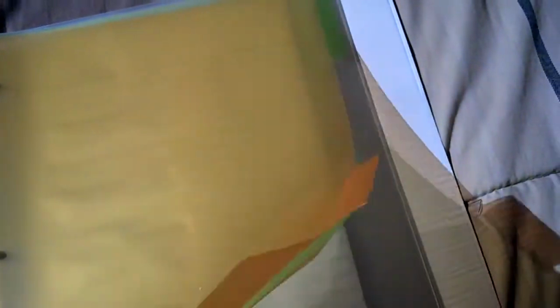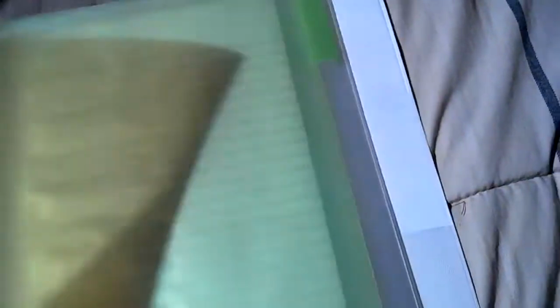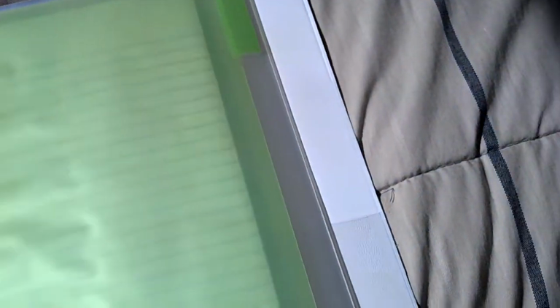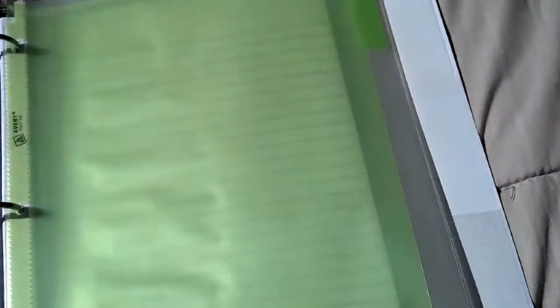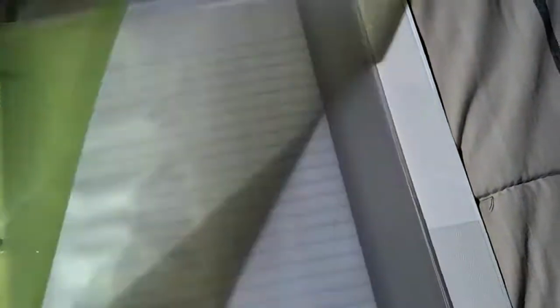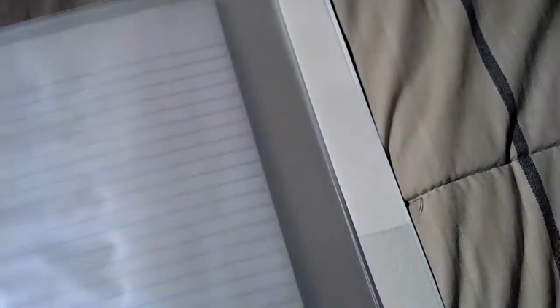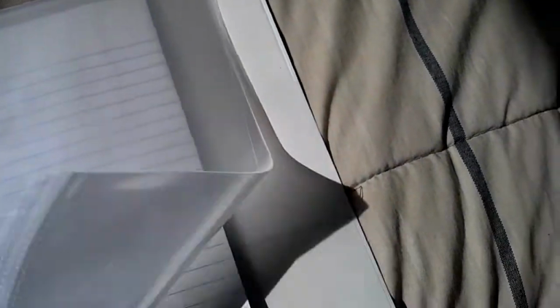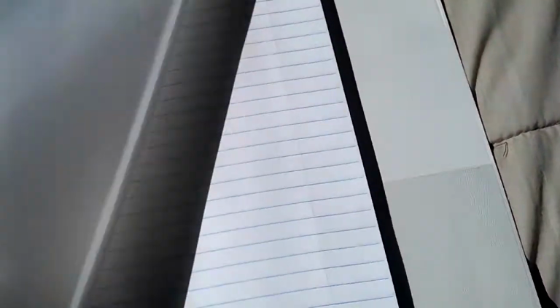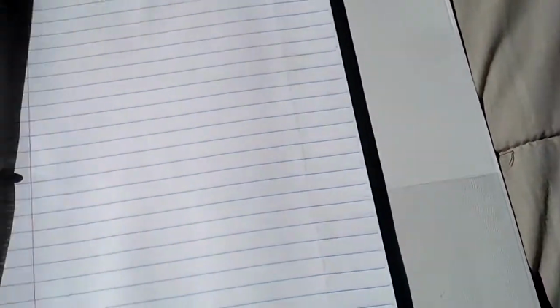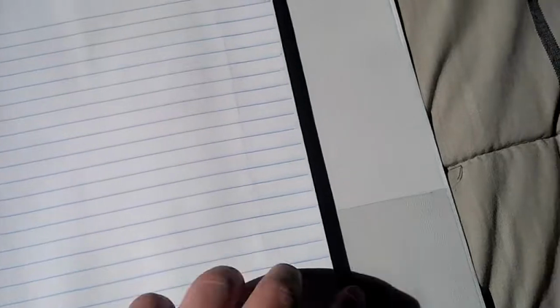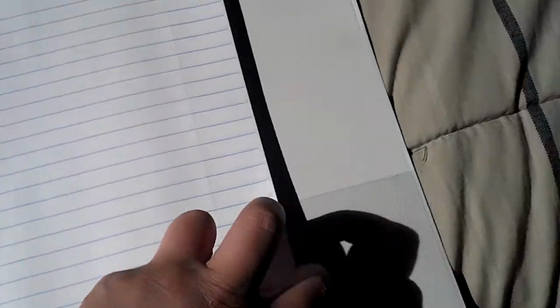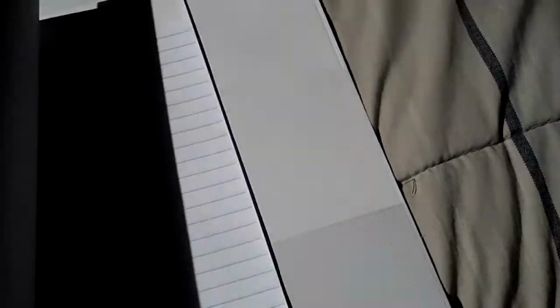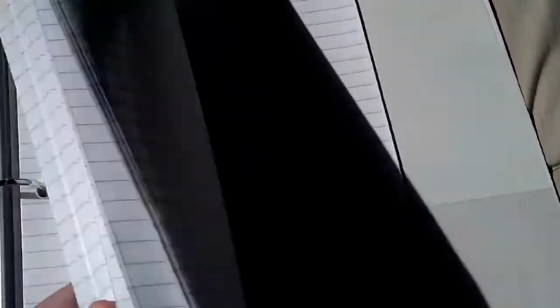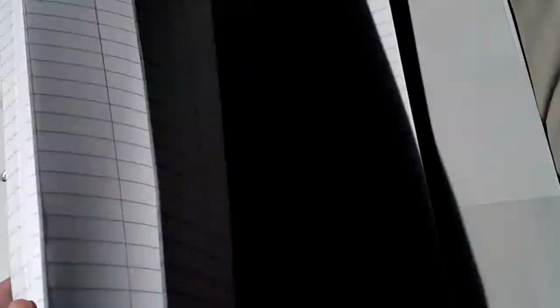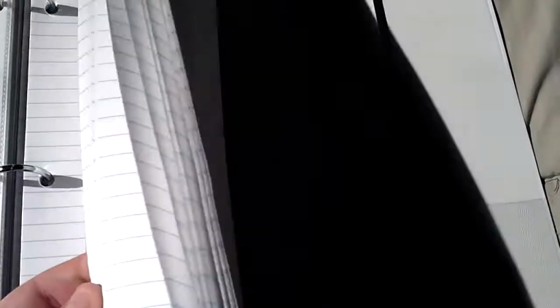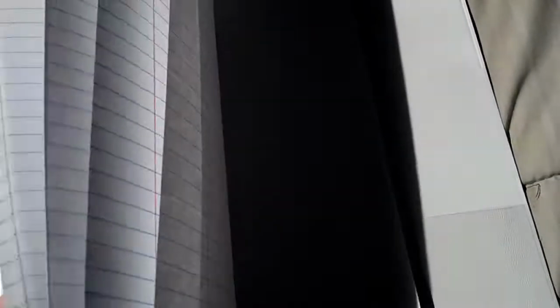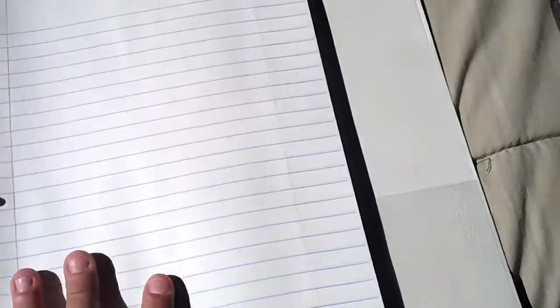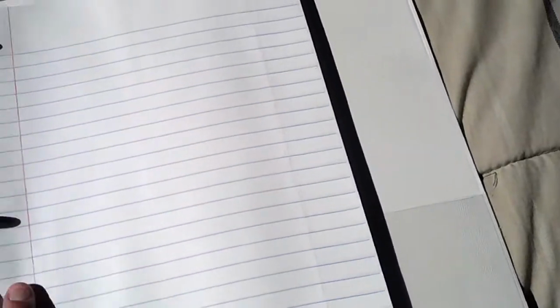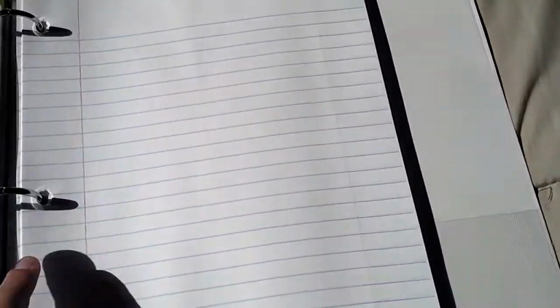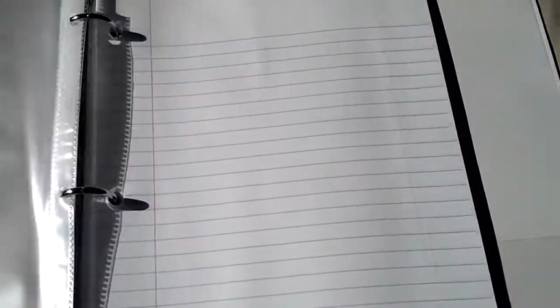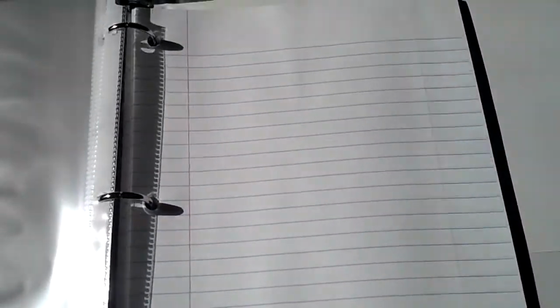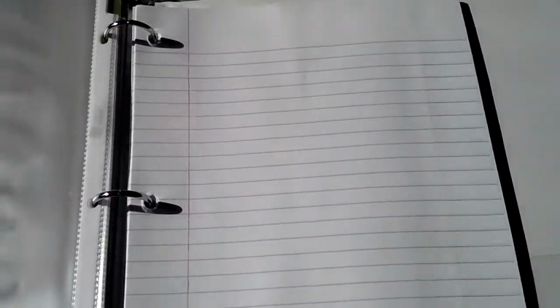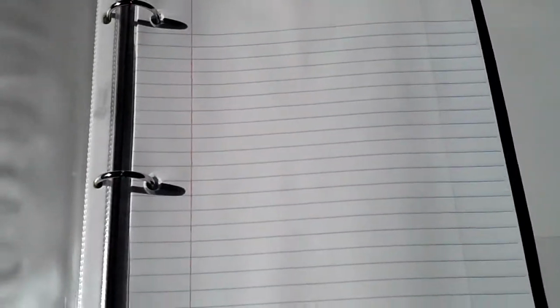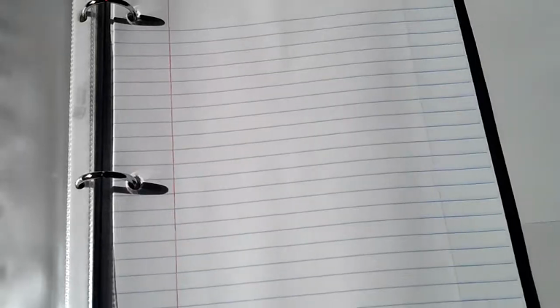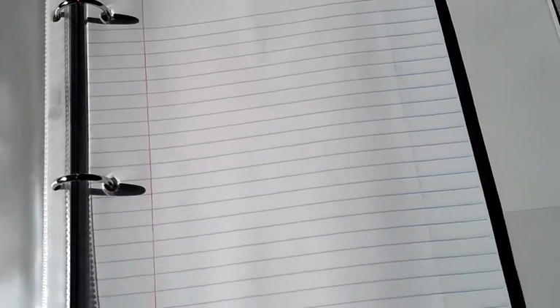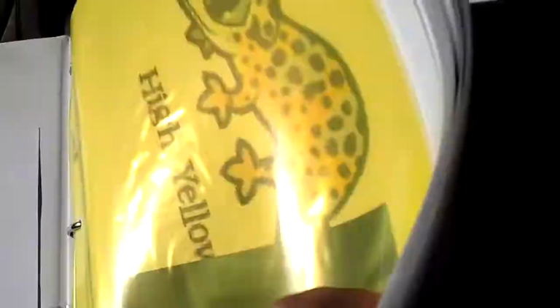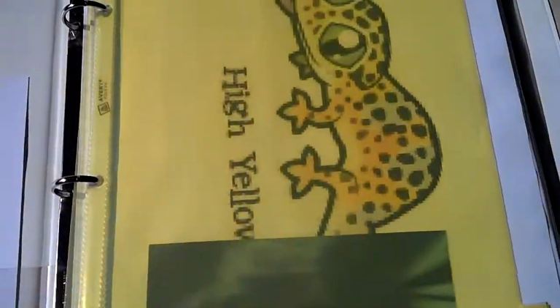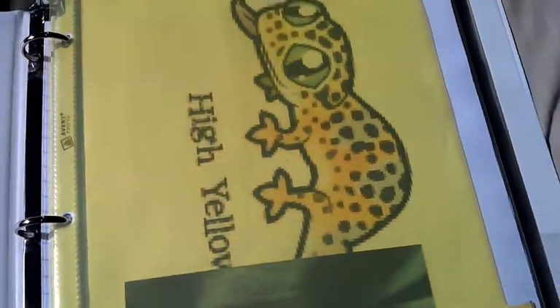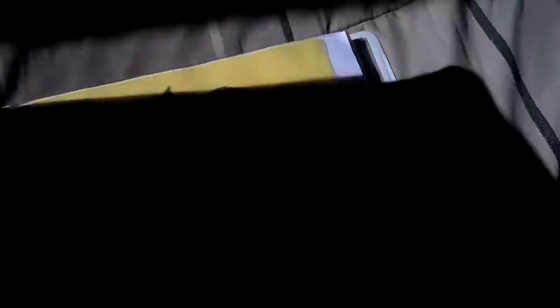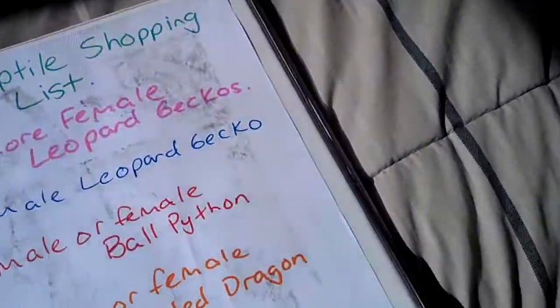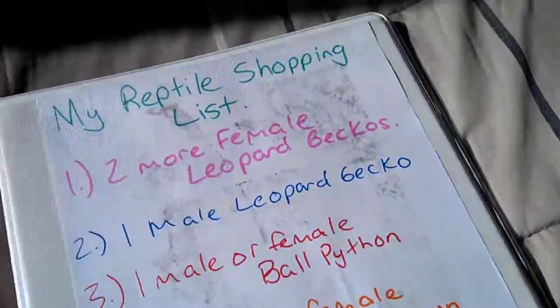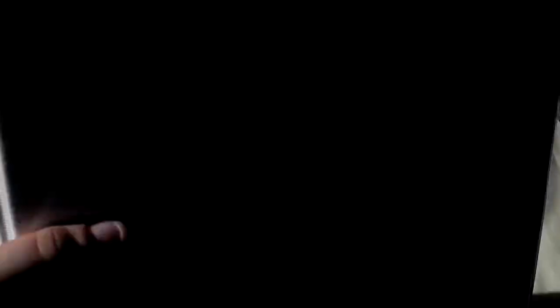And then I have more dividers, more page protectors, and notebook paper for when I take notes or get more info on things. So that's my binder.